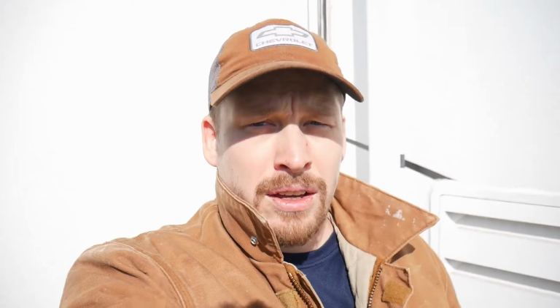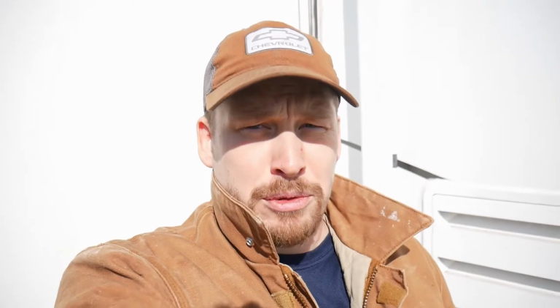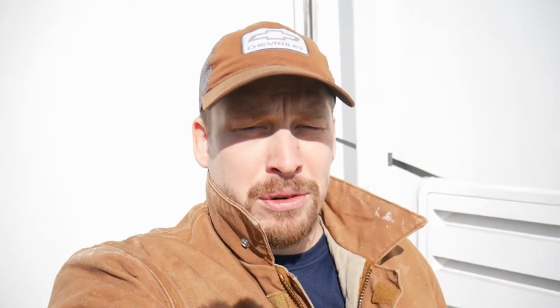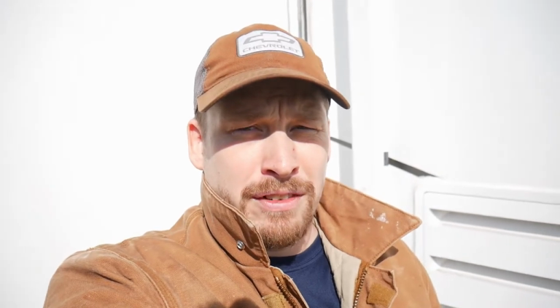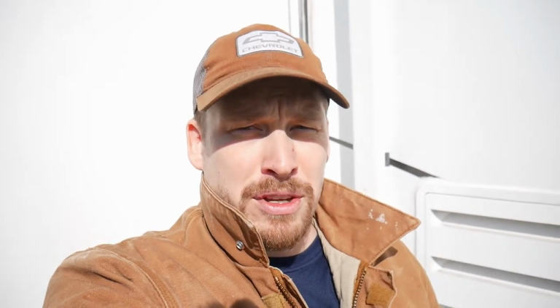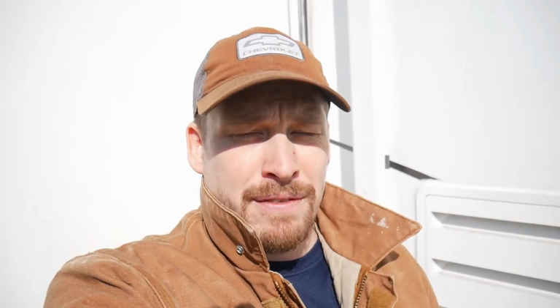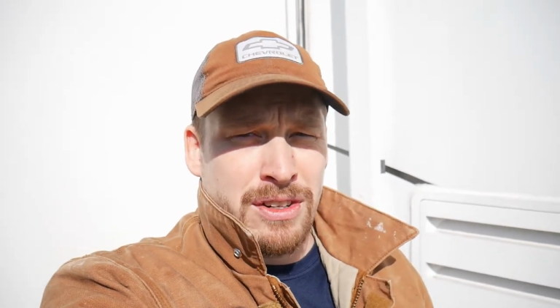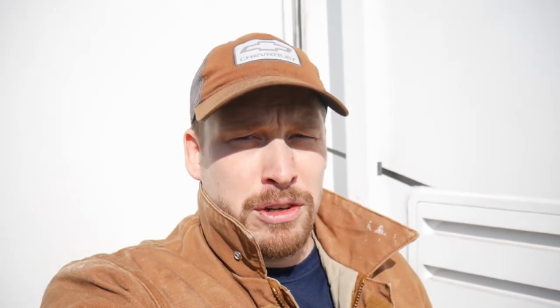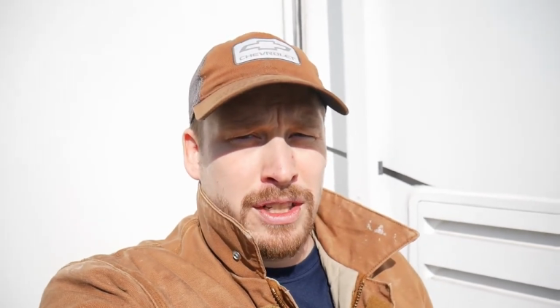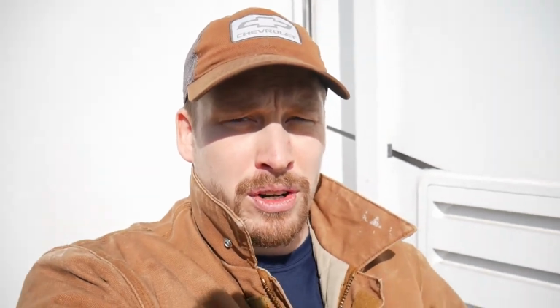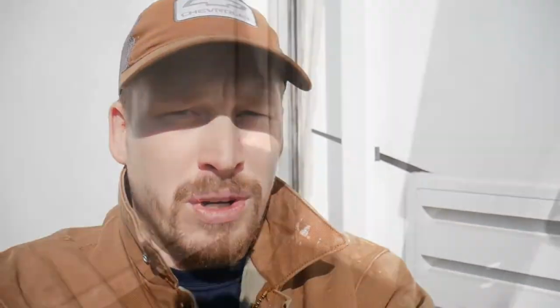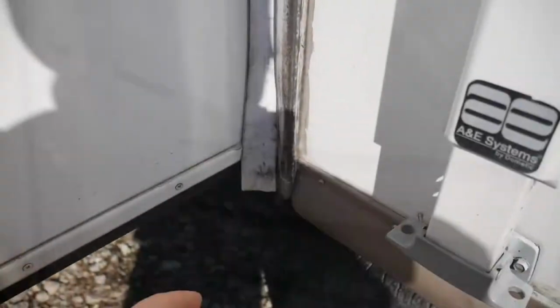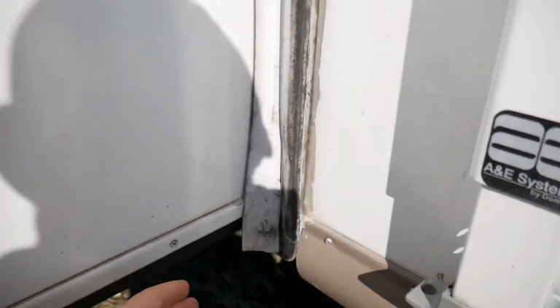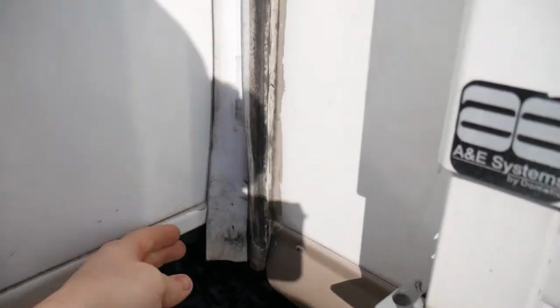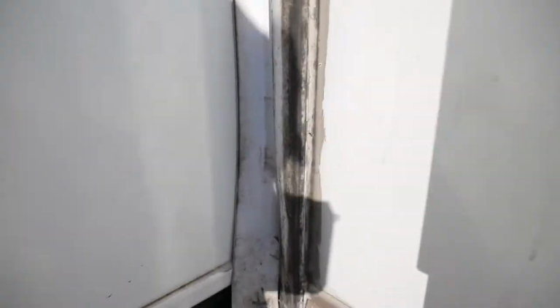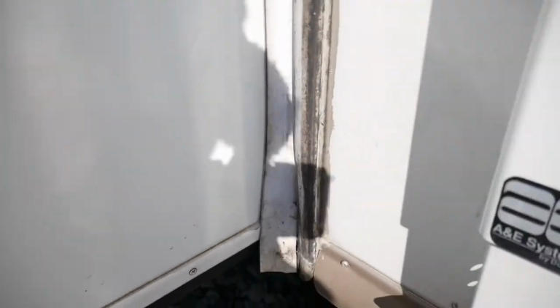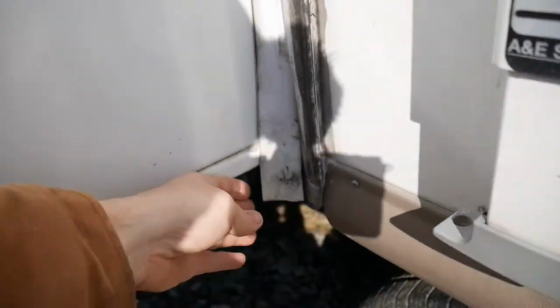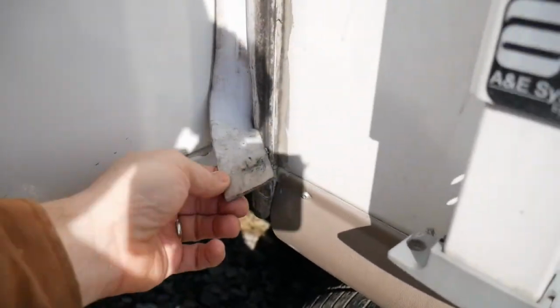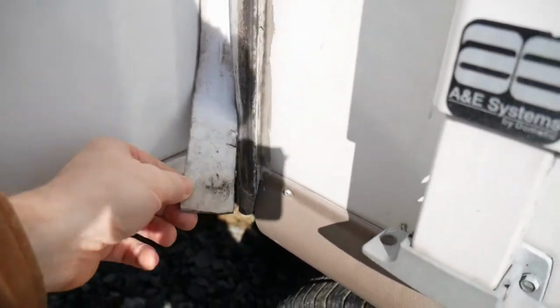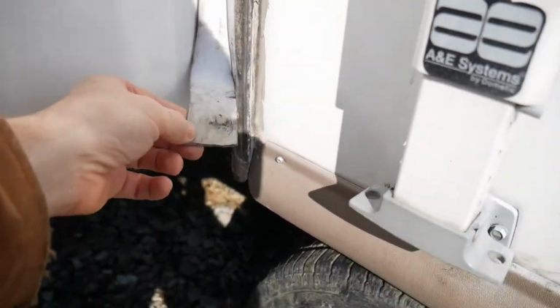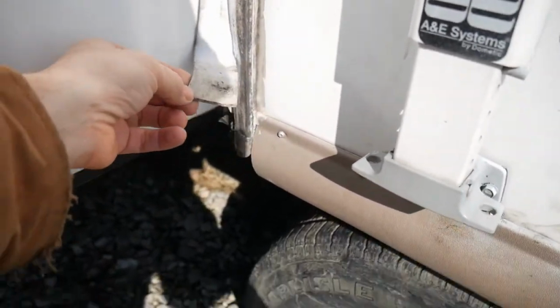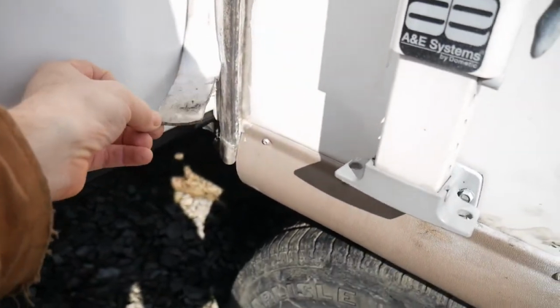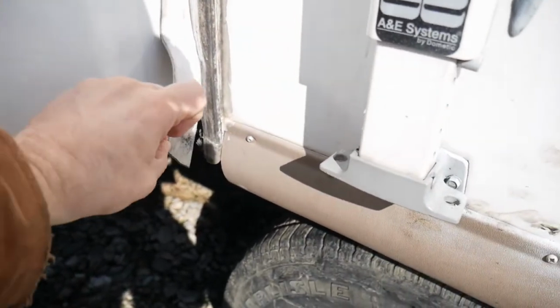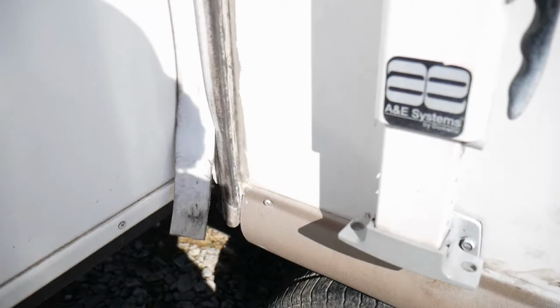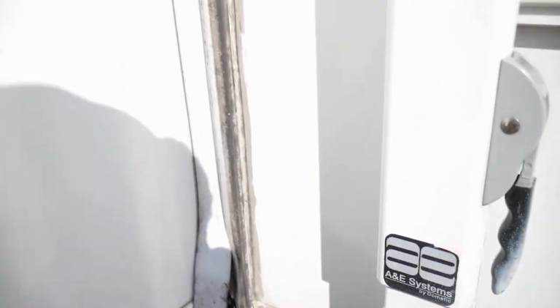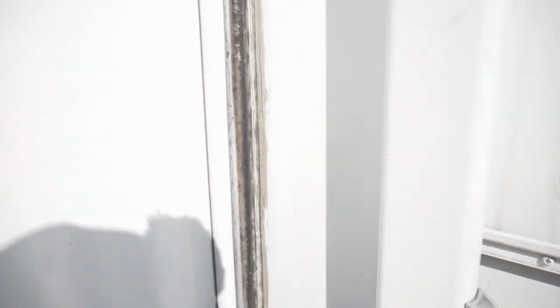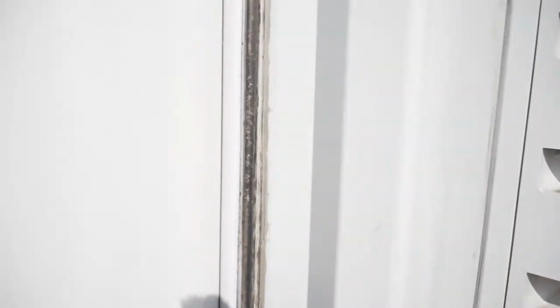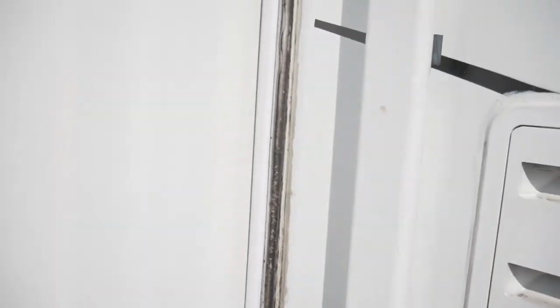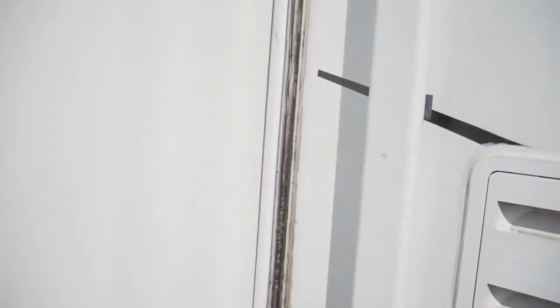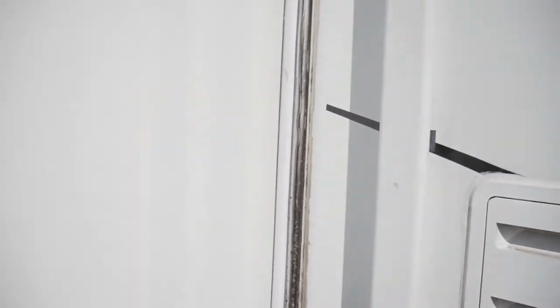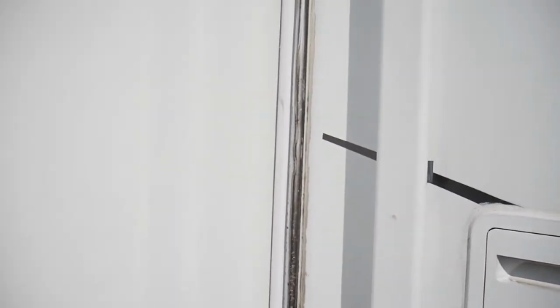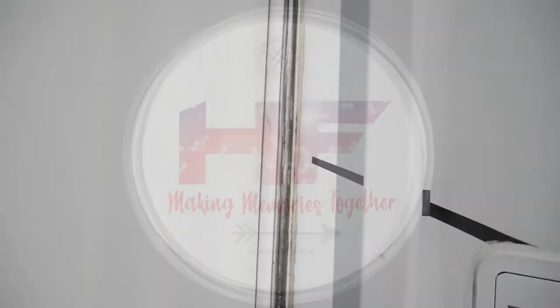Hey, what's up? It's Brian here with Haley Family. We have another RV project we're going to do. Our slide seals here are getting kind of old and worn out, and we're going to replace those. I'm going to show you how to do it.